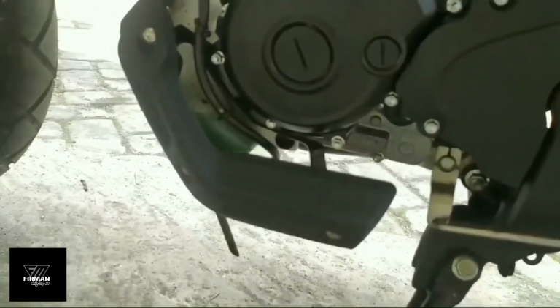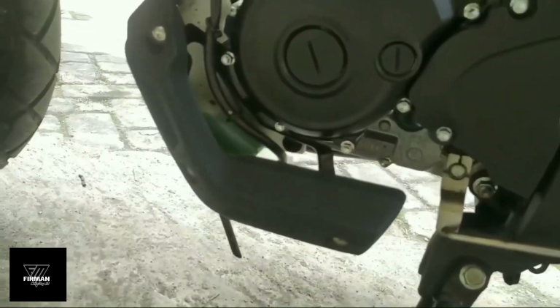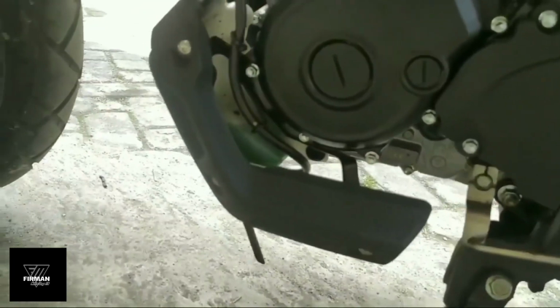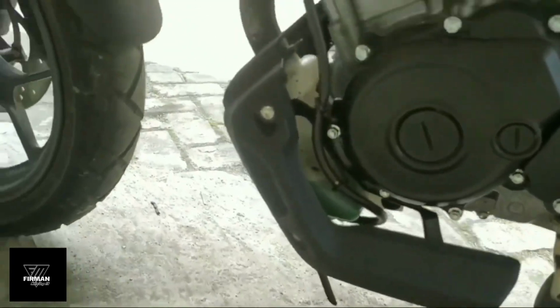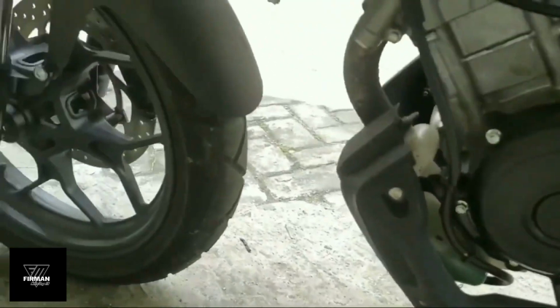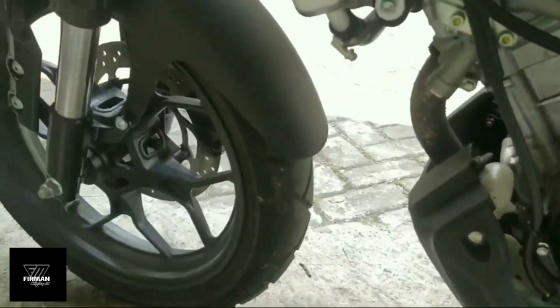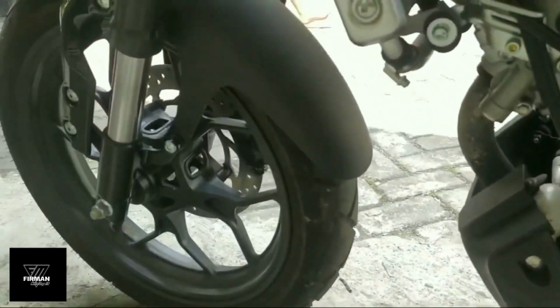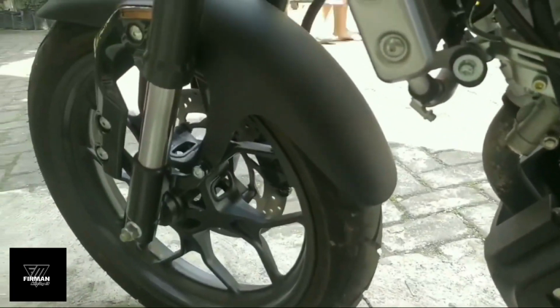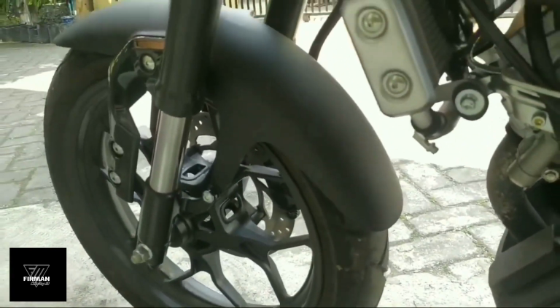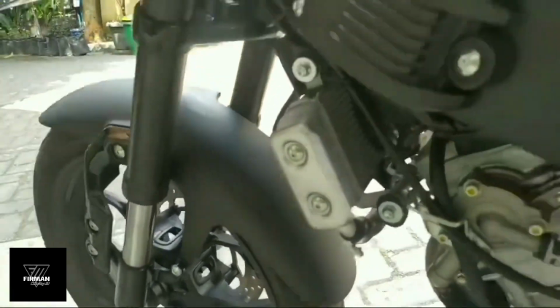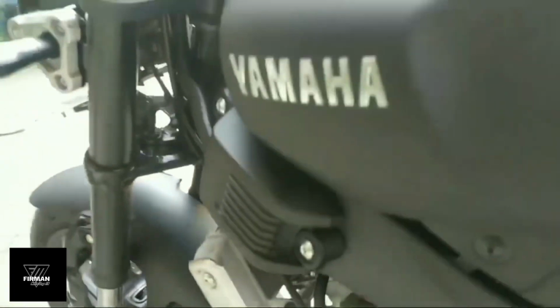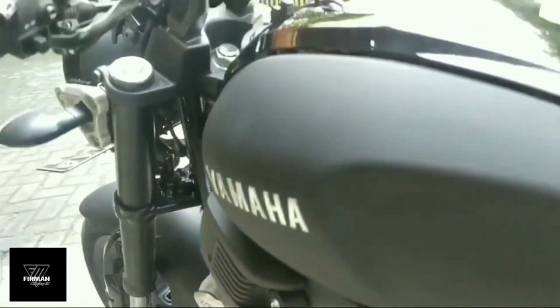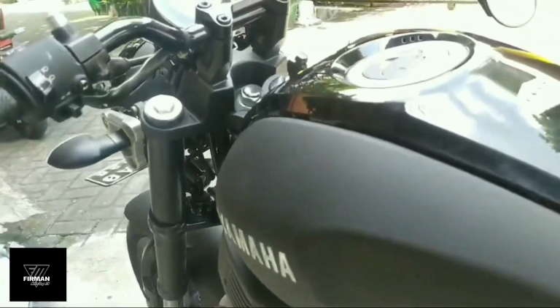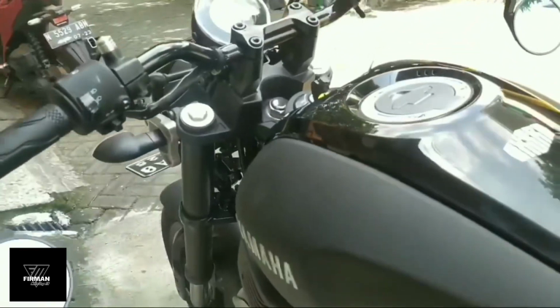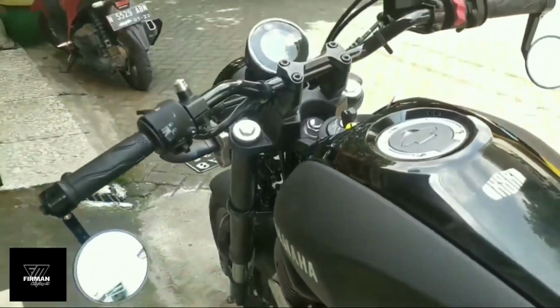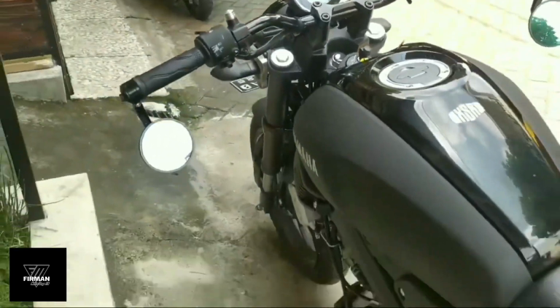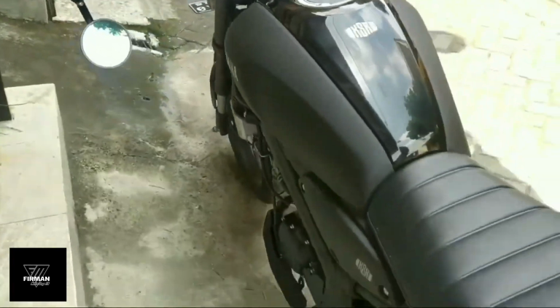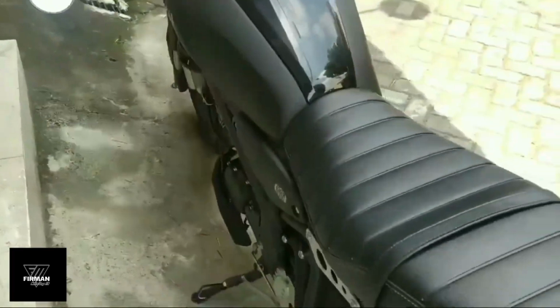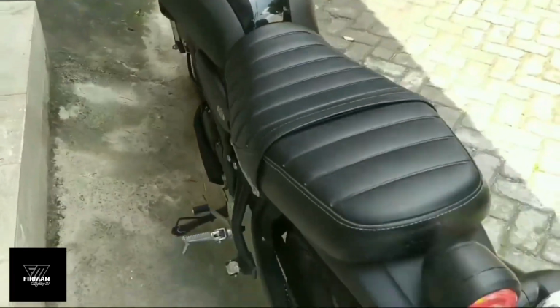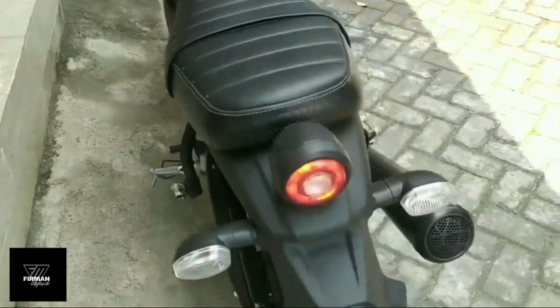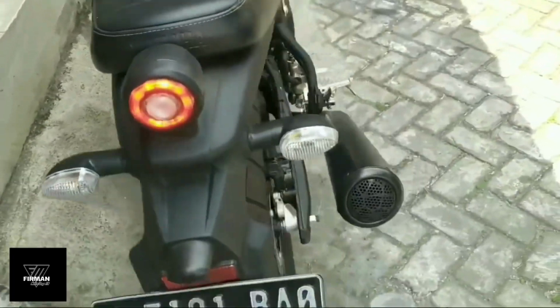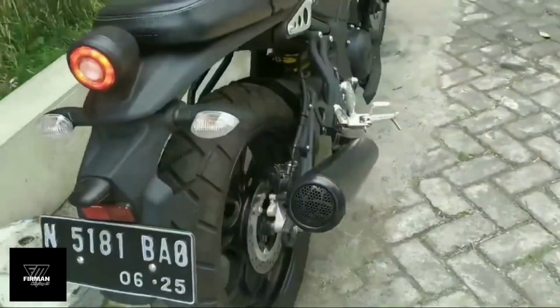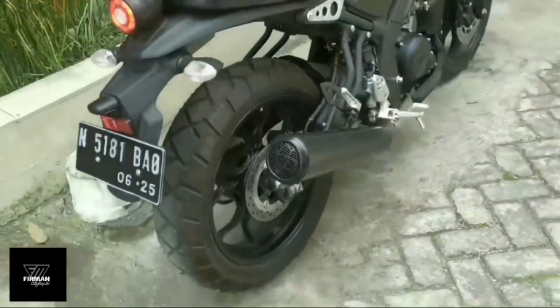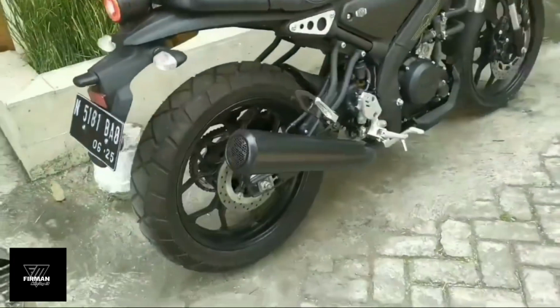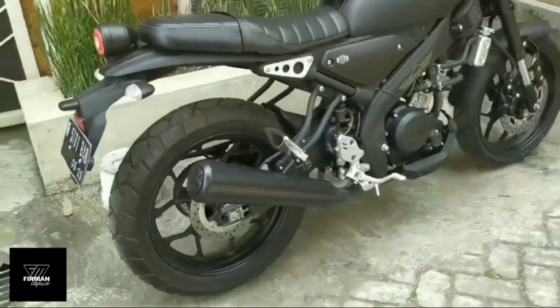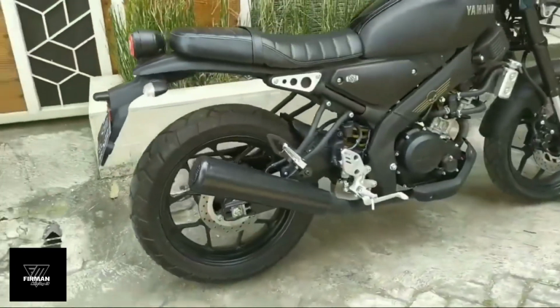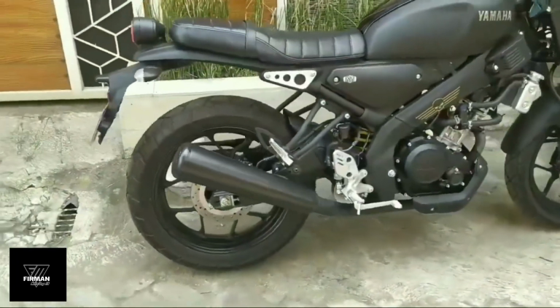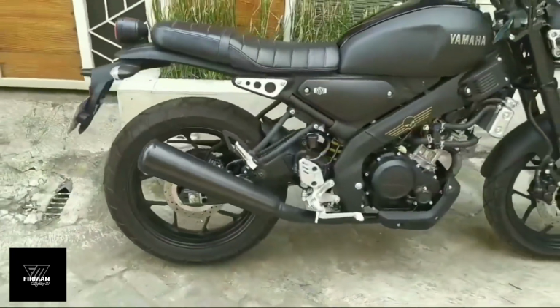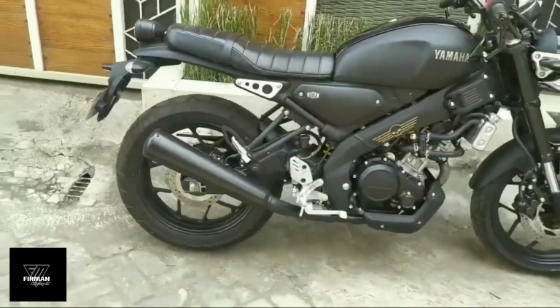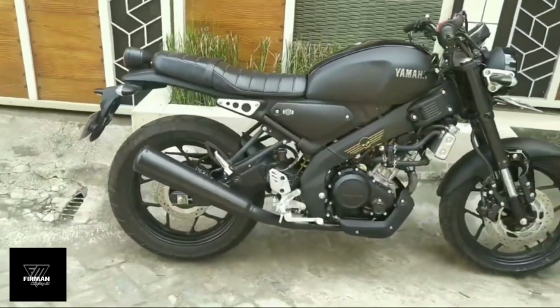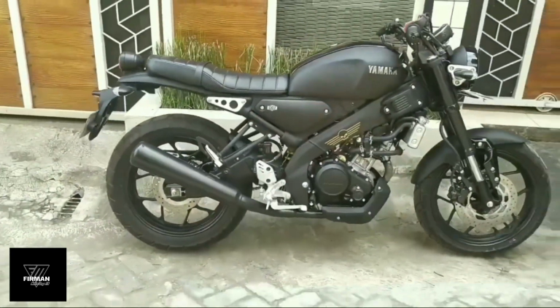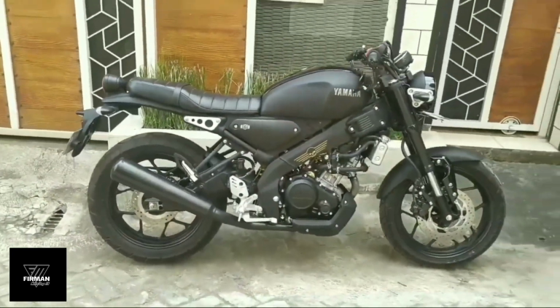Jadi motor ini tidak perlu banyak perubahan. Dari bawaan pabrik sudah kelihatan seperti motor custom dan berkonsep retro klasik modern. Habis ini kita akan coba untuk test drive.